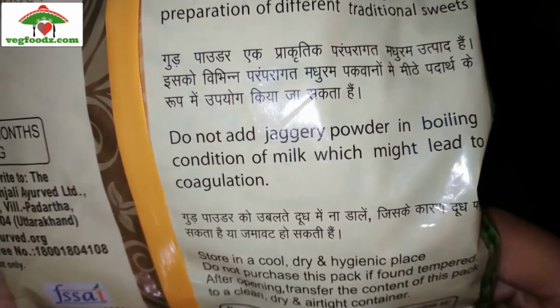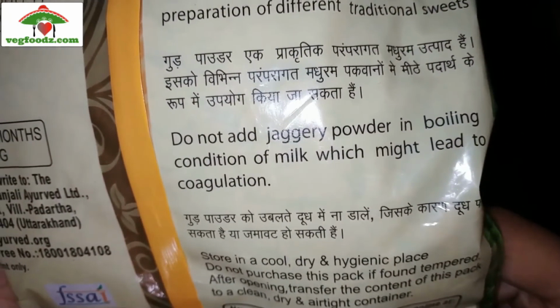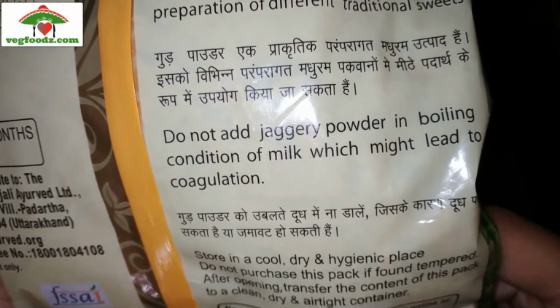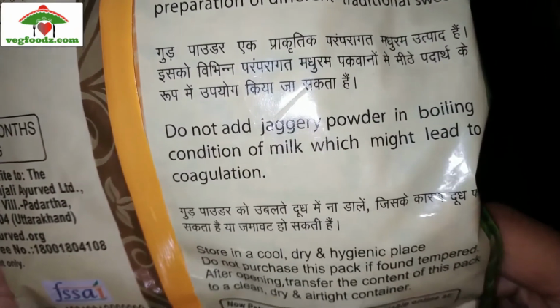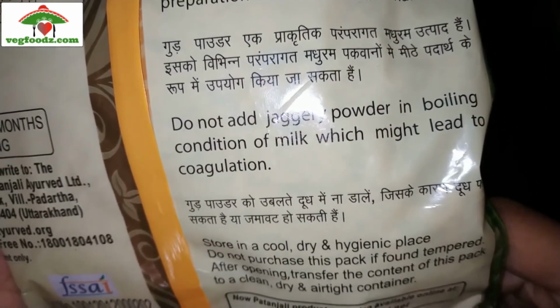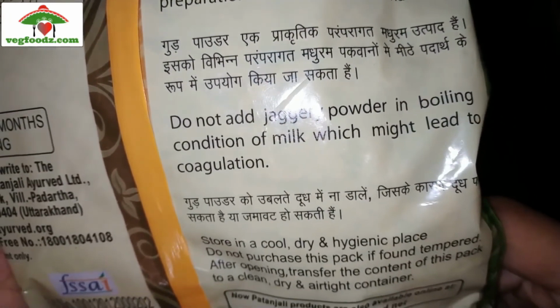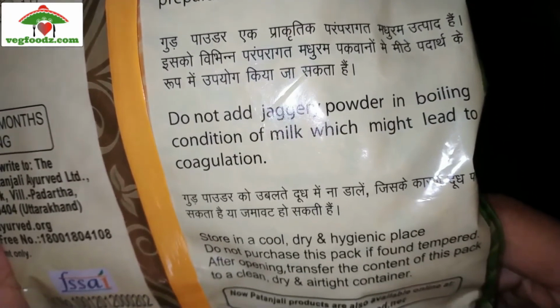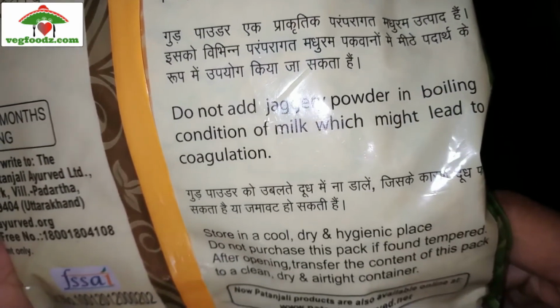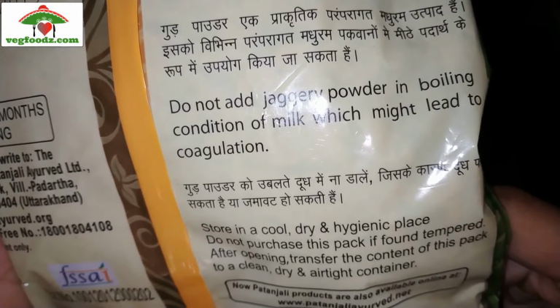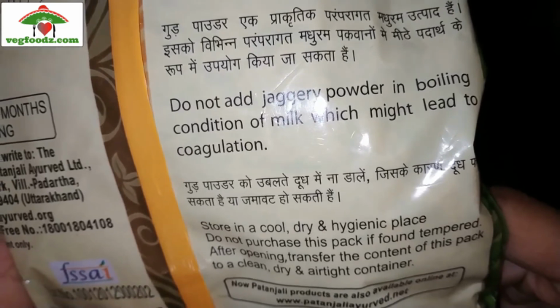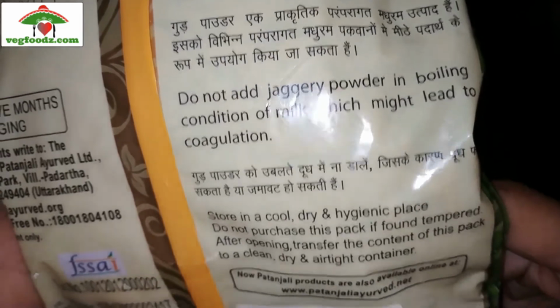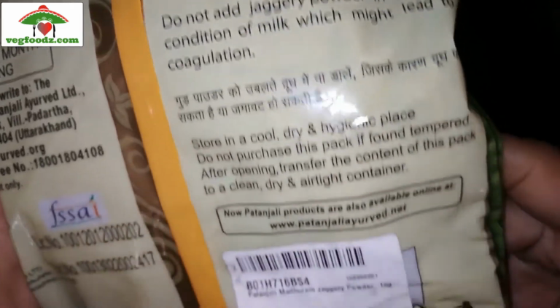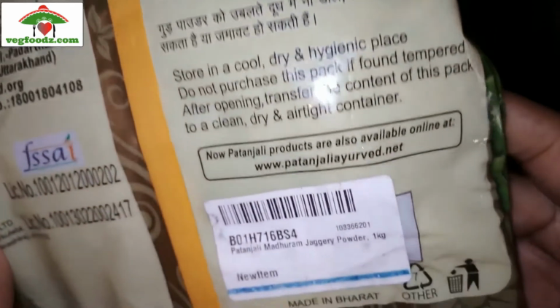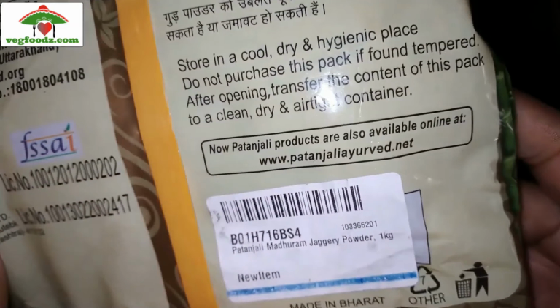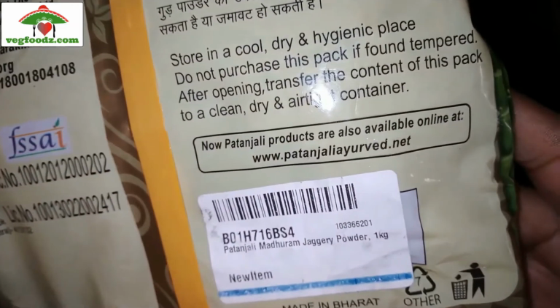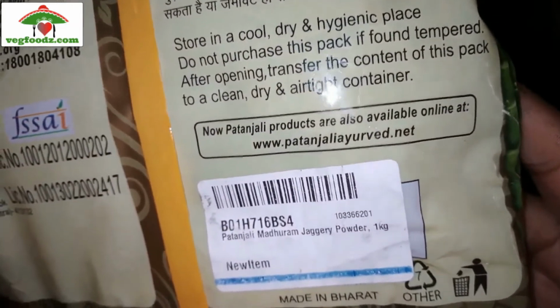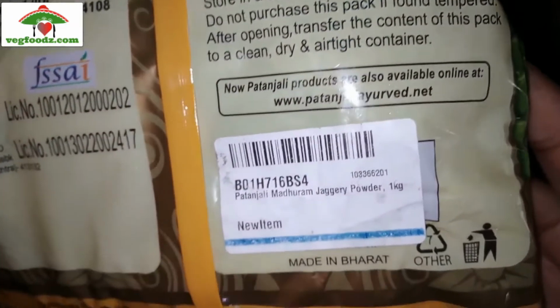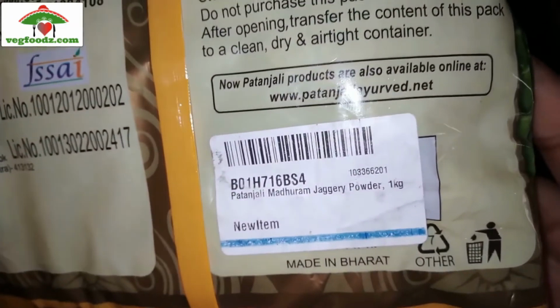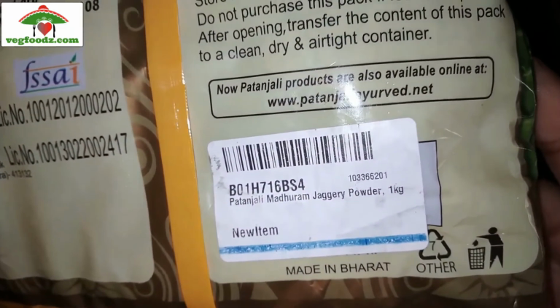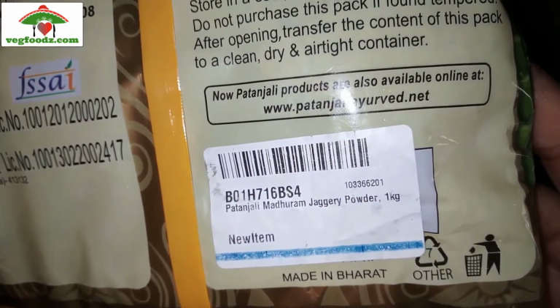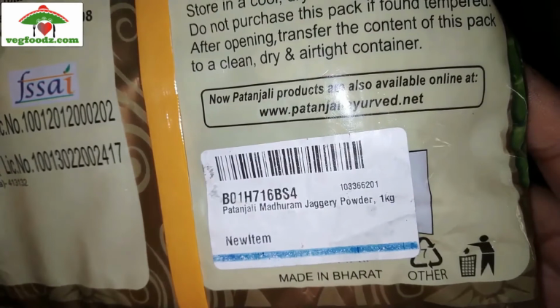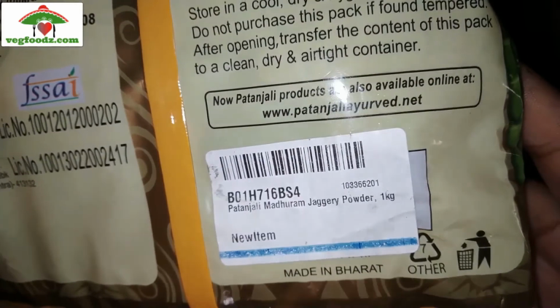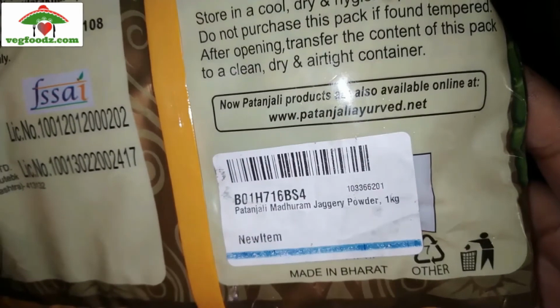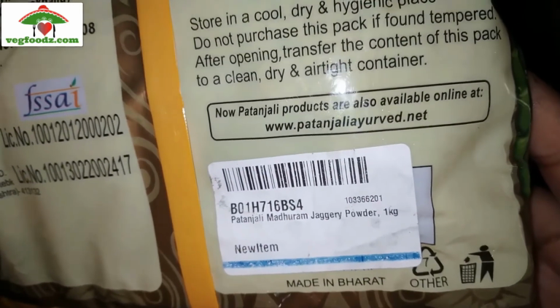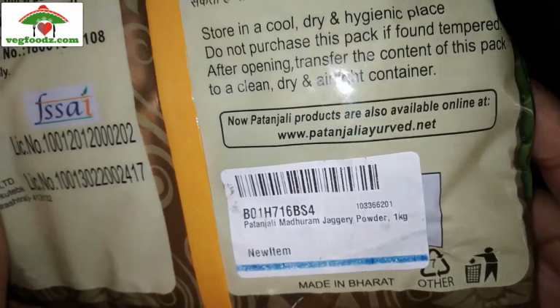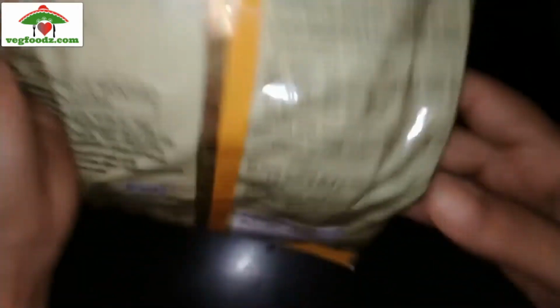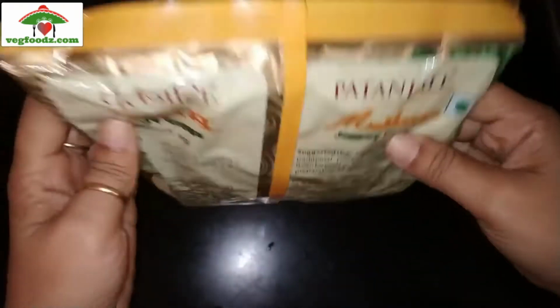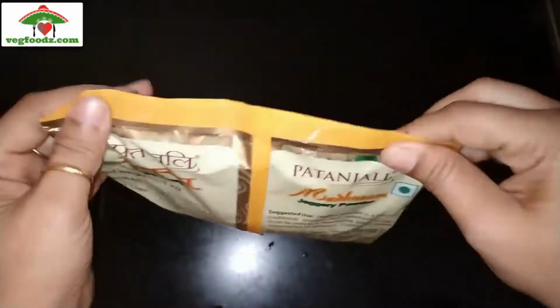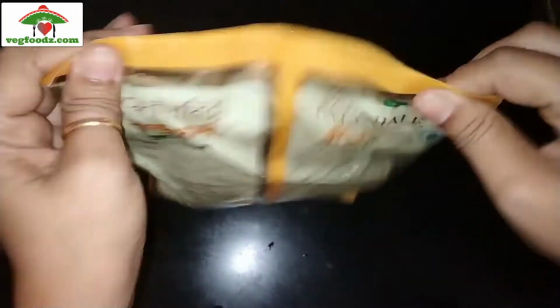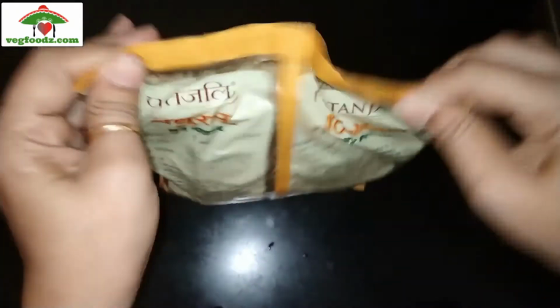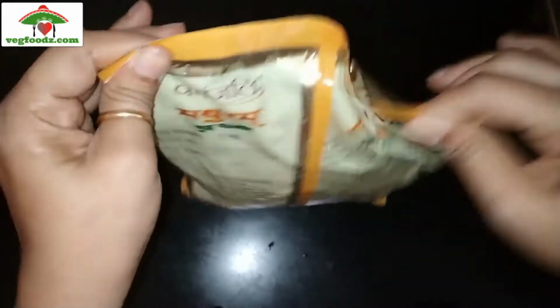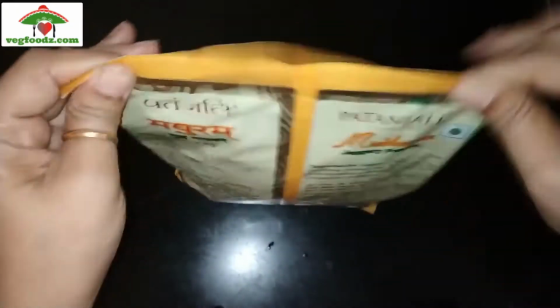Unlike white sugar, which adds only empty calories to your body, jaggery has immense health benefits. It has the ability to clean your body, it helps in digestion, and it provides a good amount of minerals.